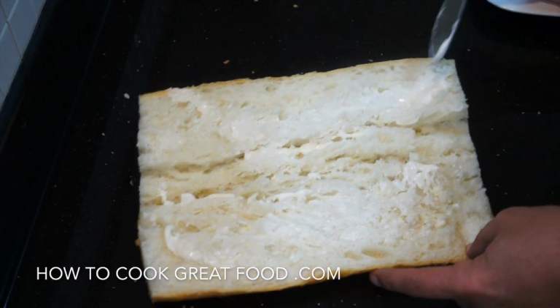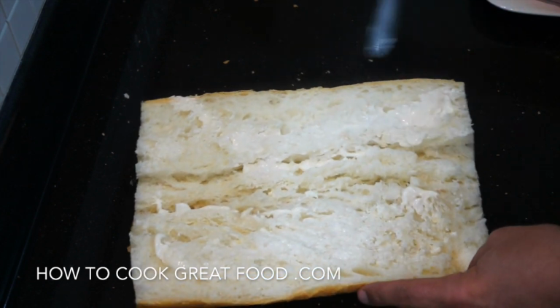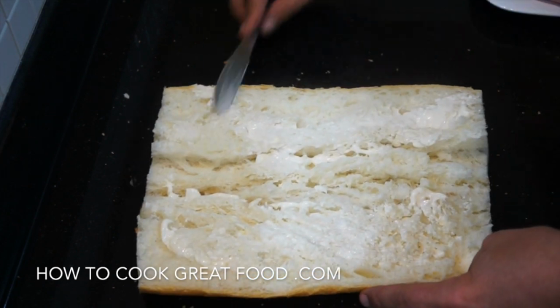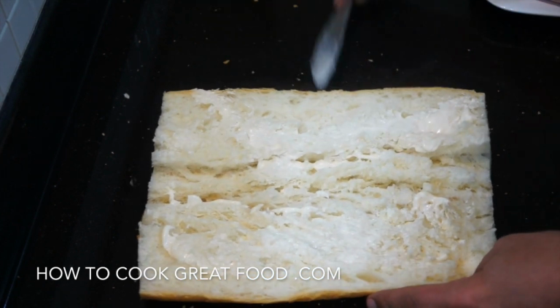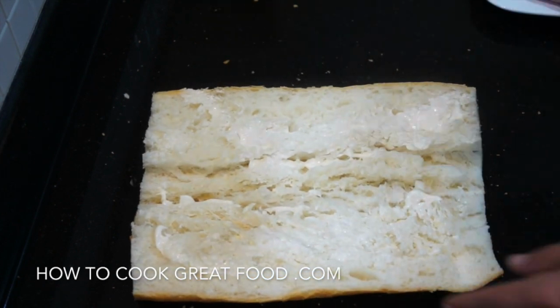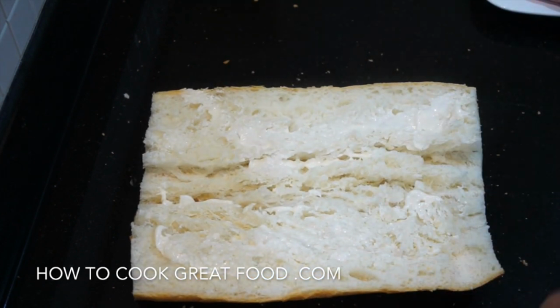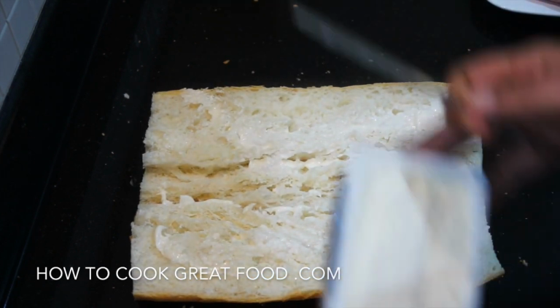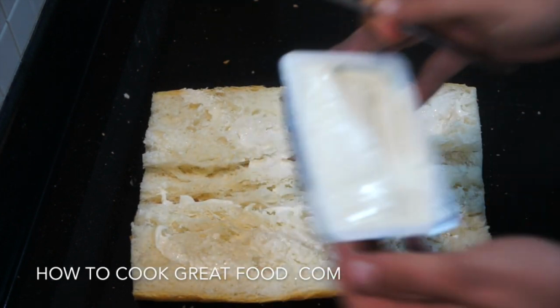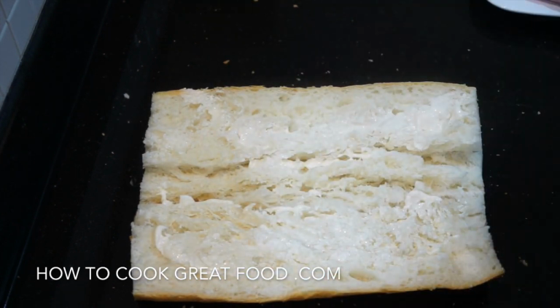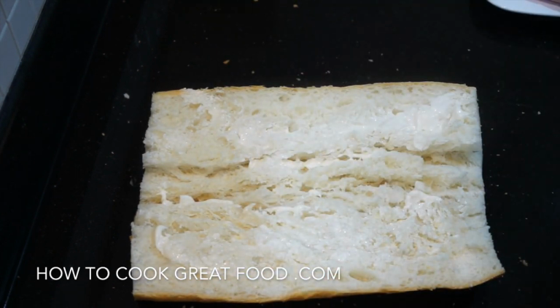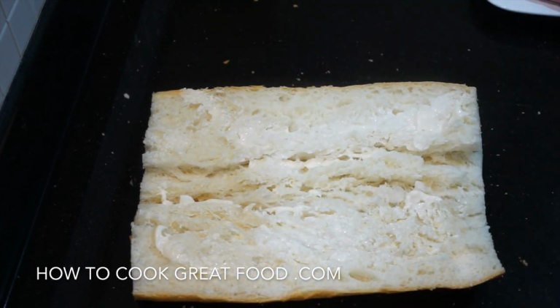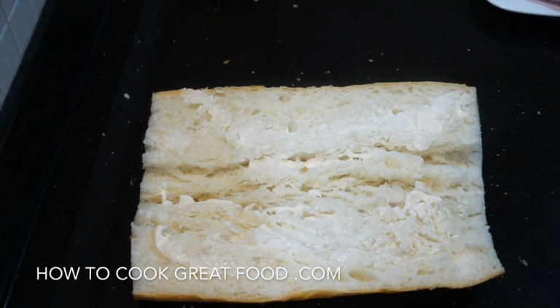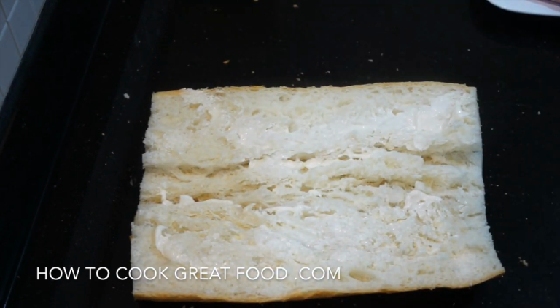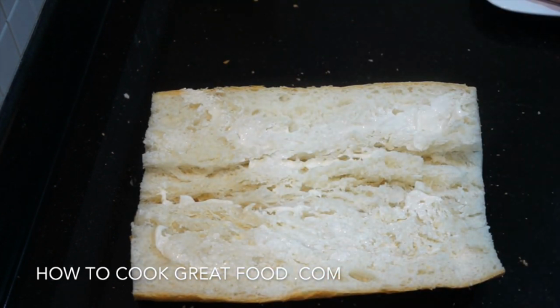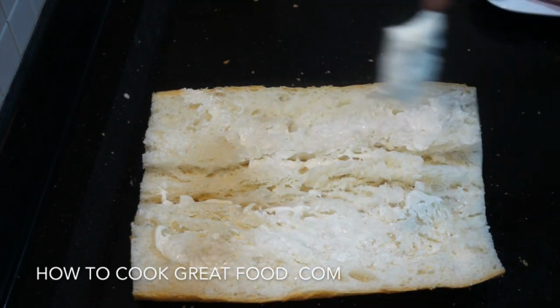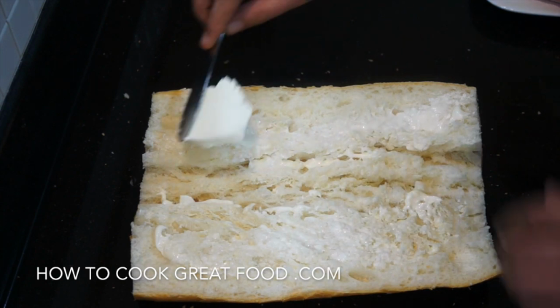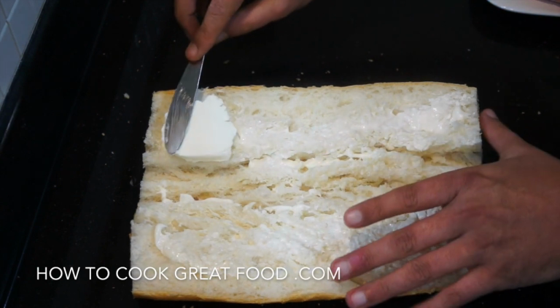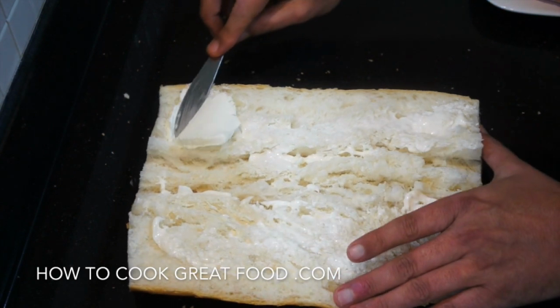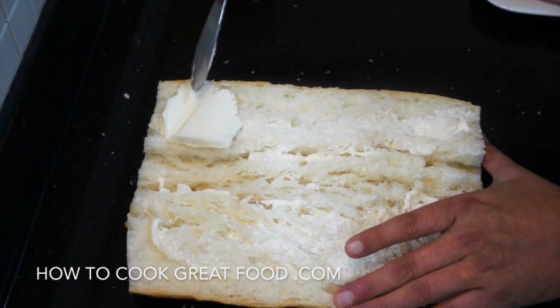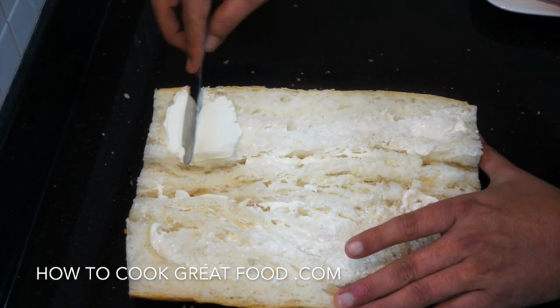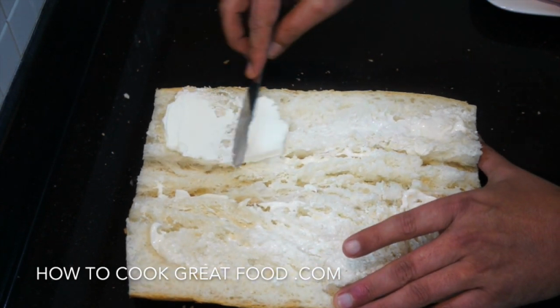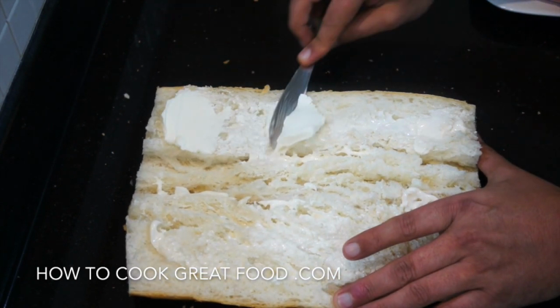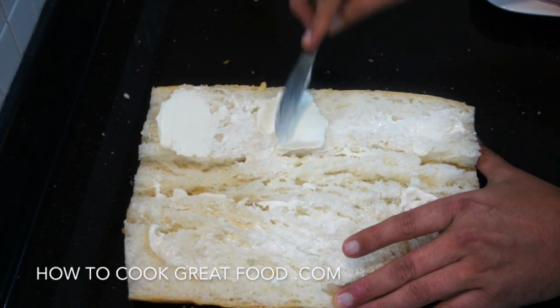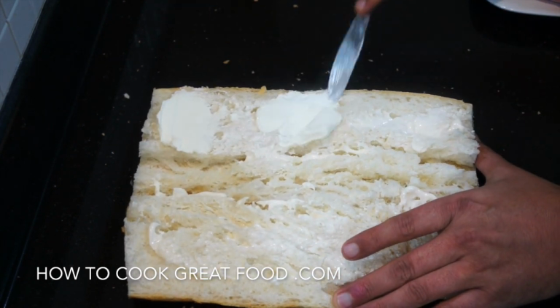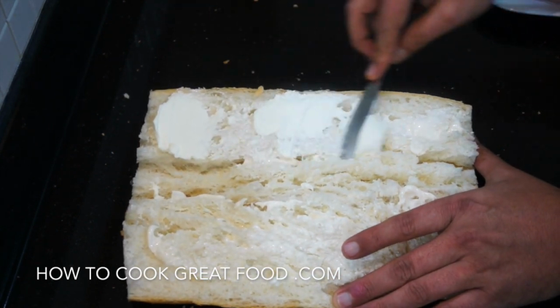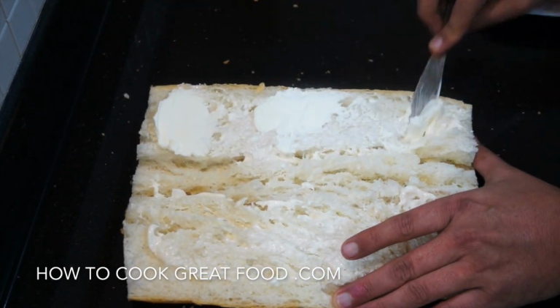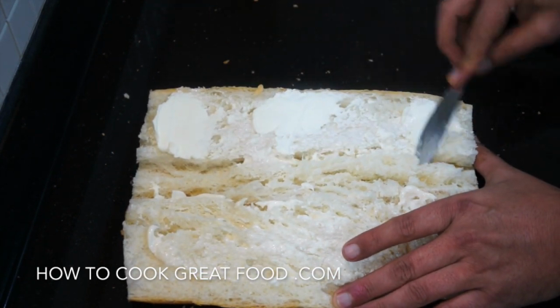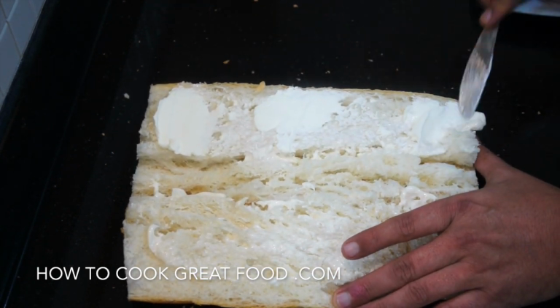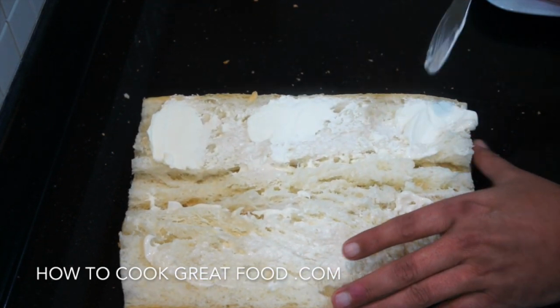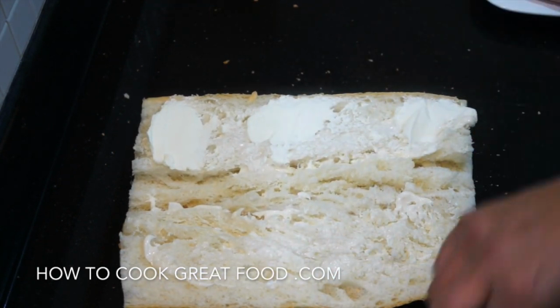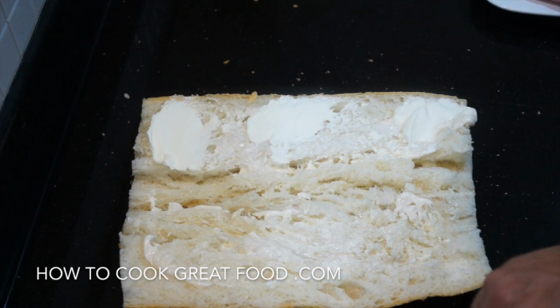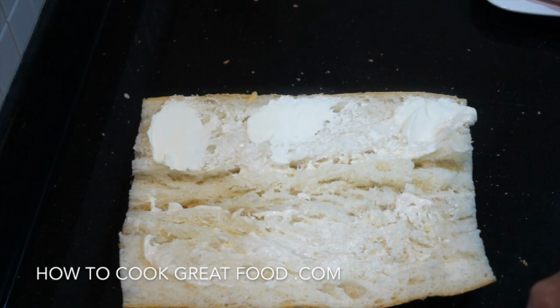That's good. Then some cream cheese from Philadelphia. Again, I like to give that a spread on both sides.